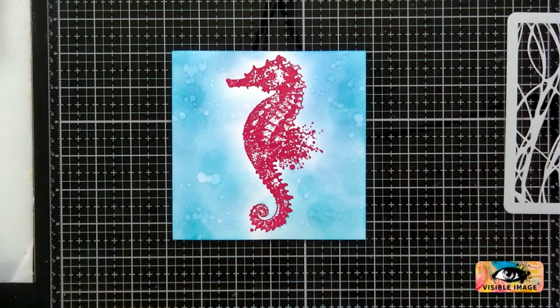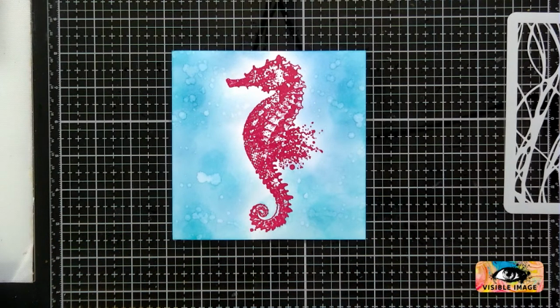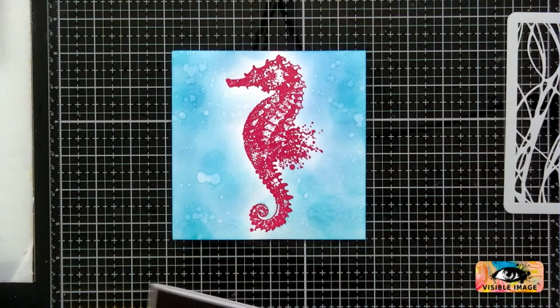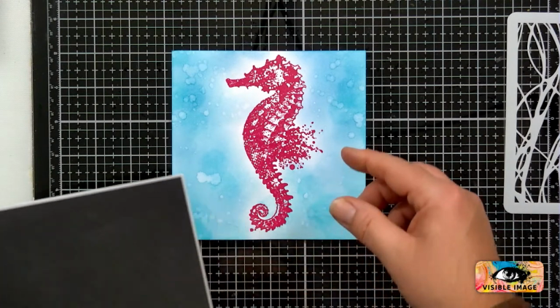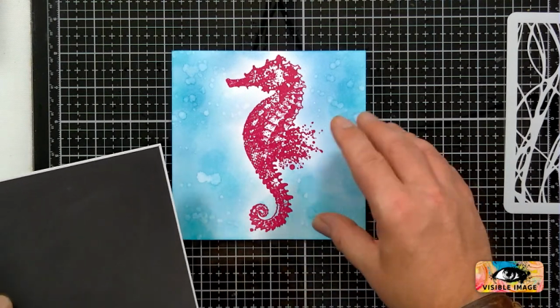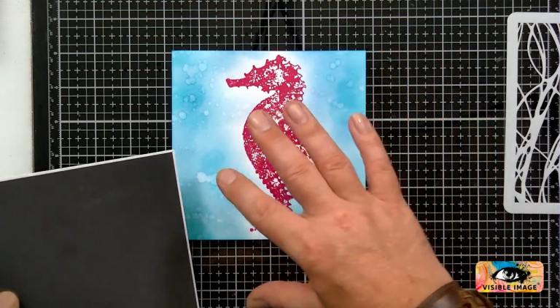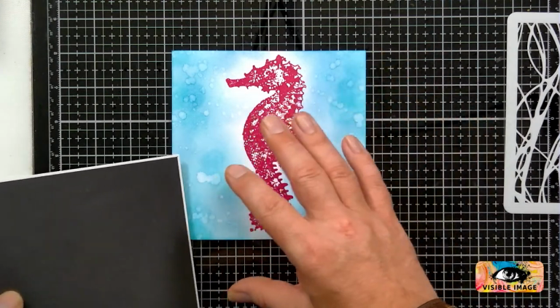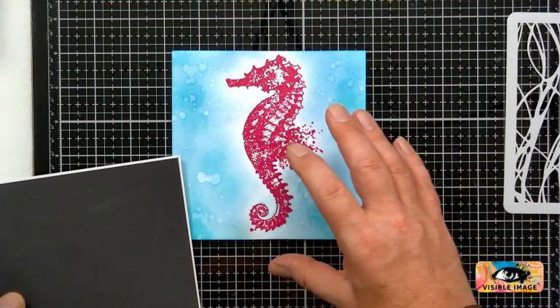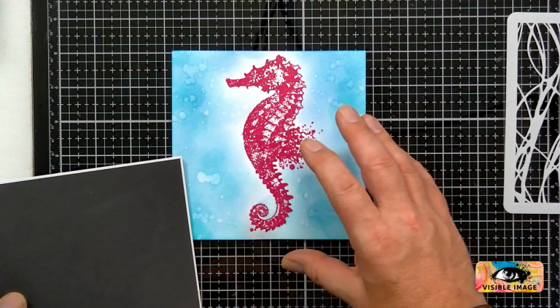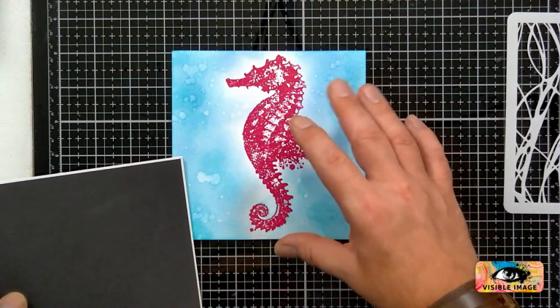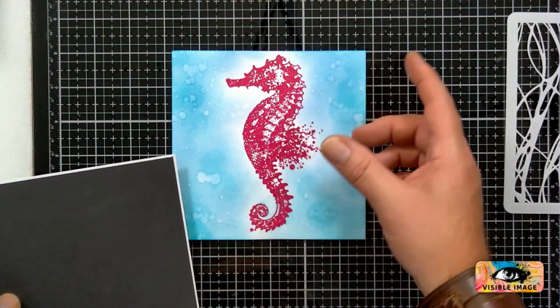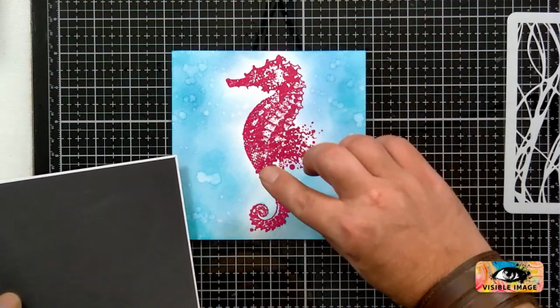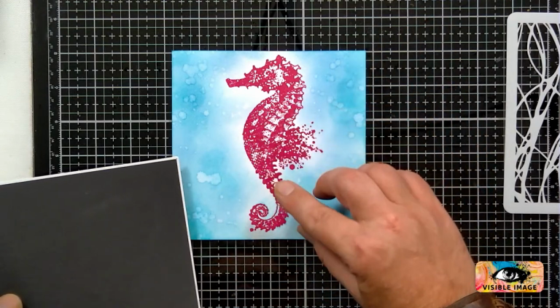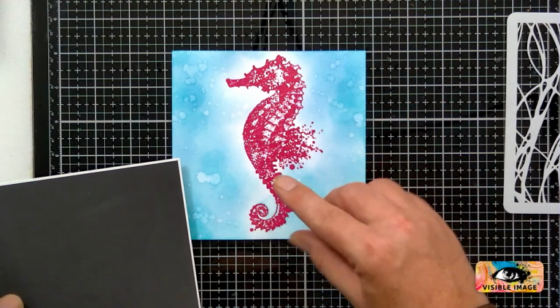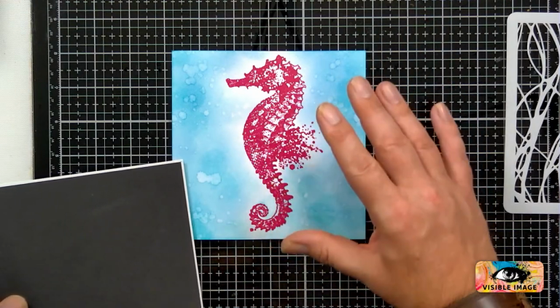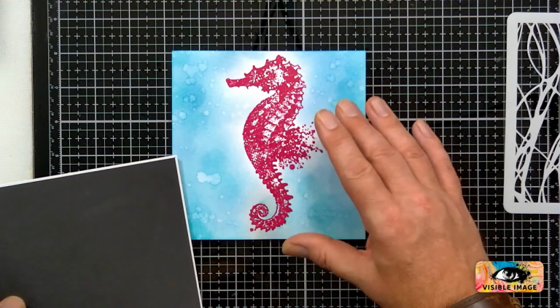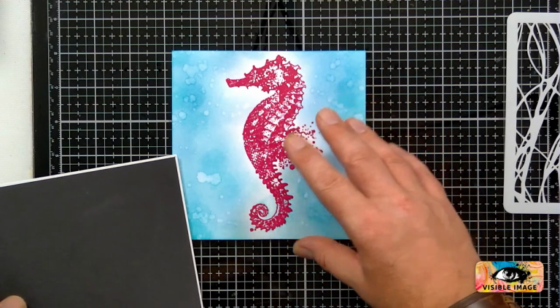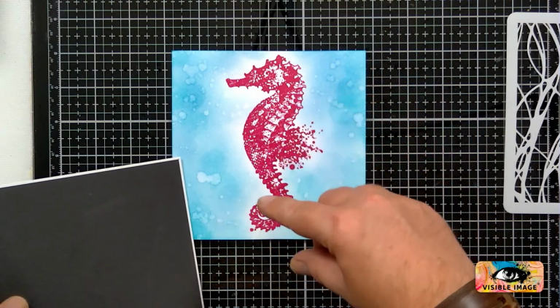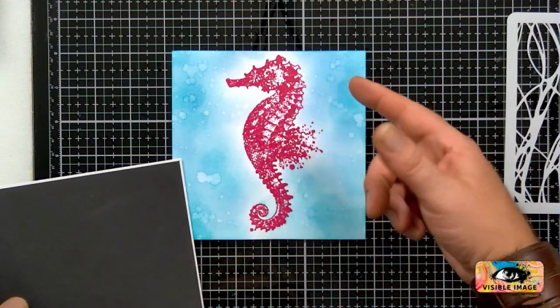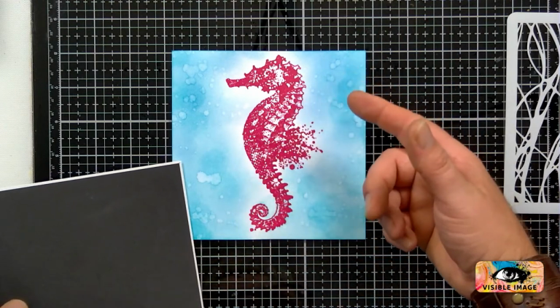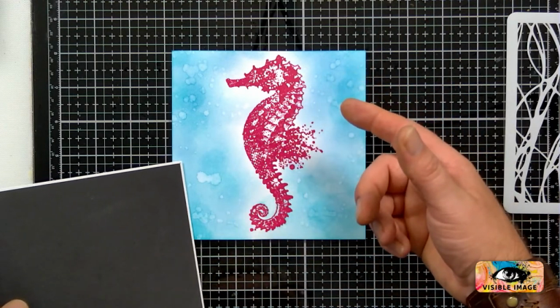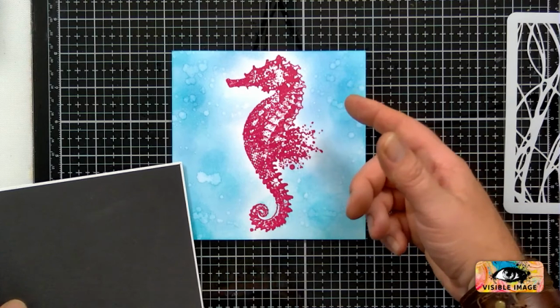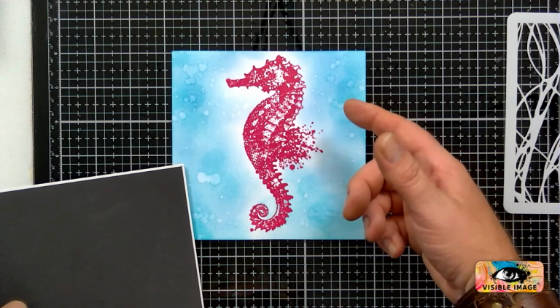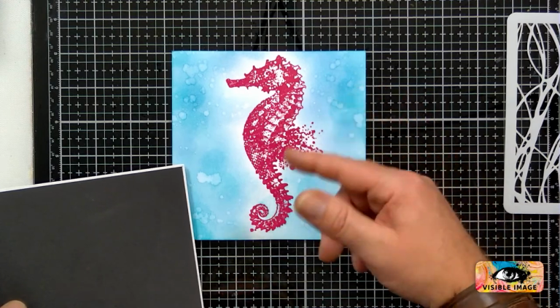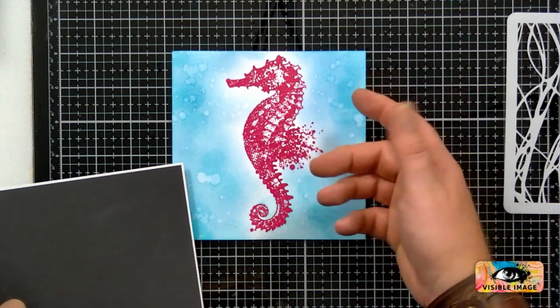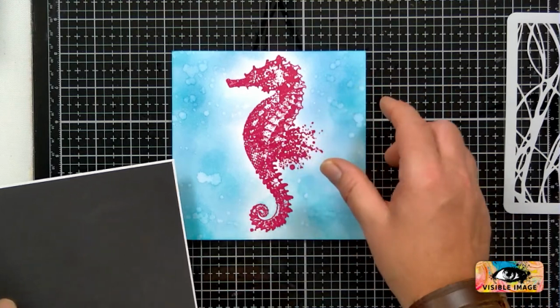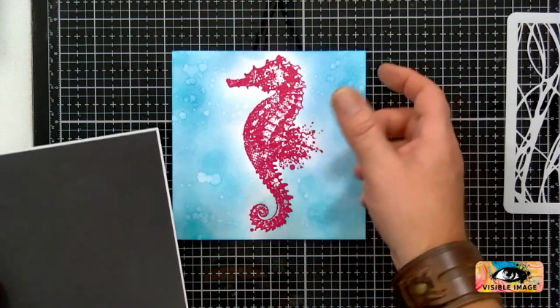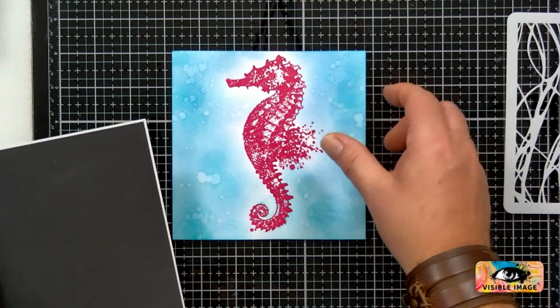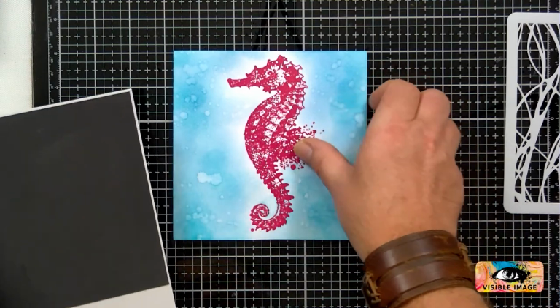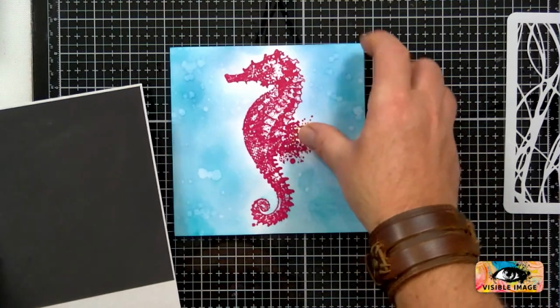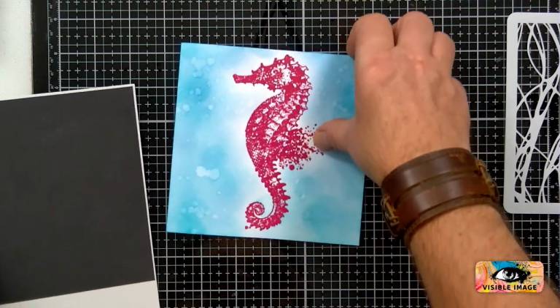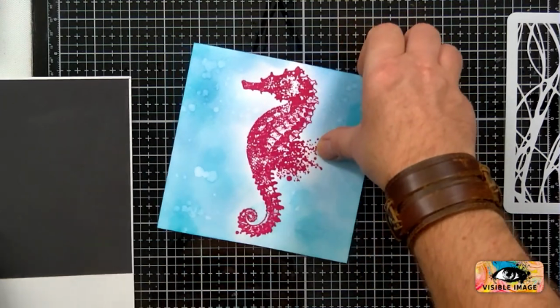You probably wouldn't do it in this order, but I'm sticking it down because I can't stick it down once I put texture paste on it — so you would probably at home do it in the right order.